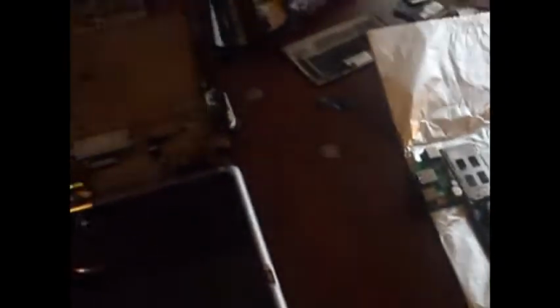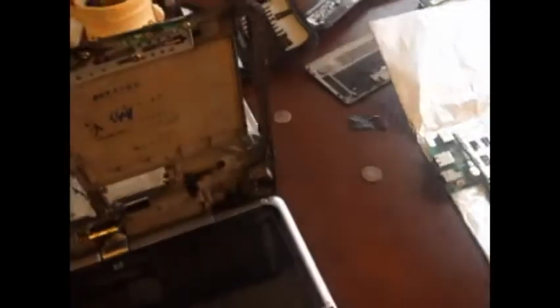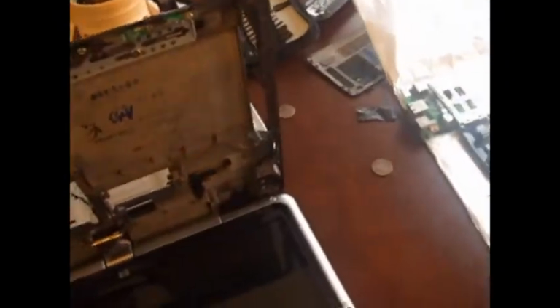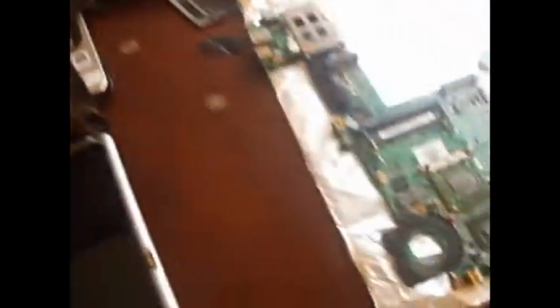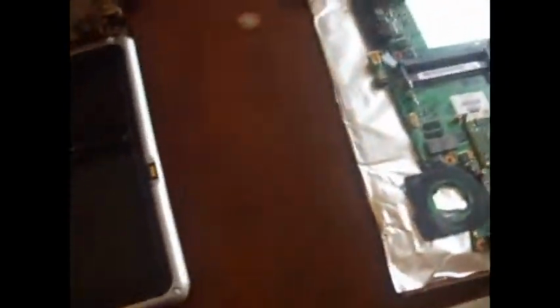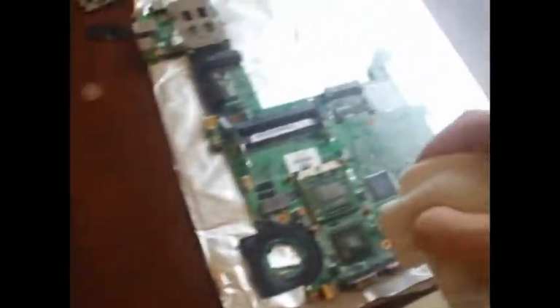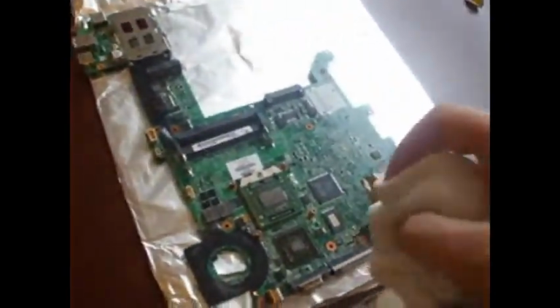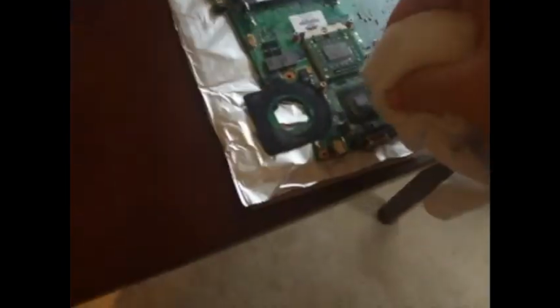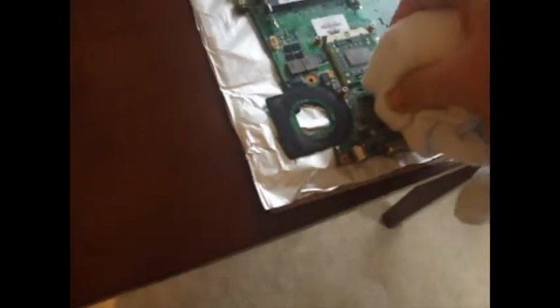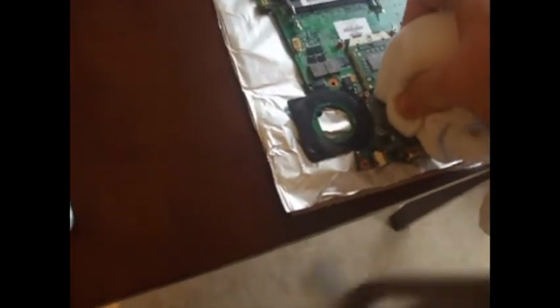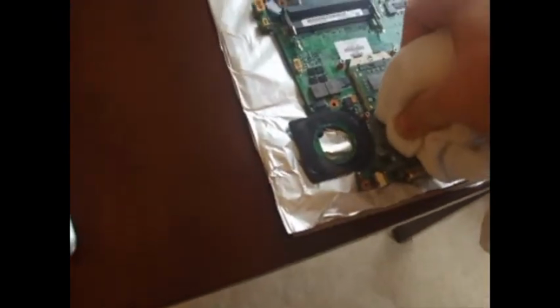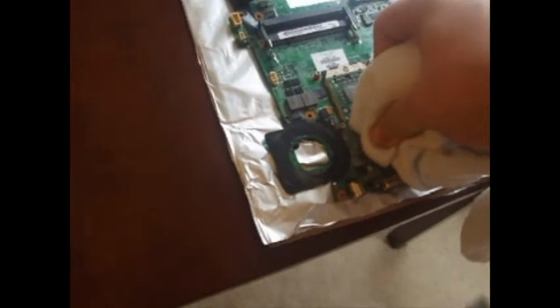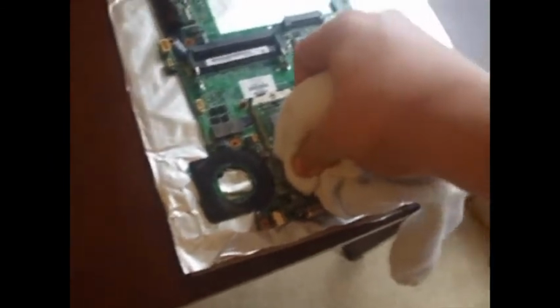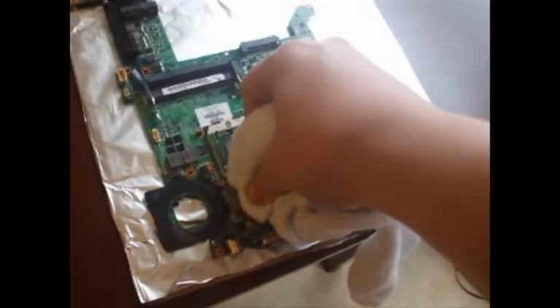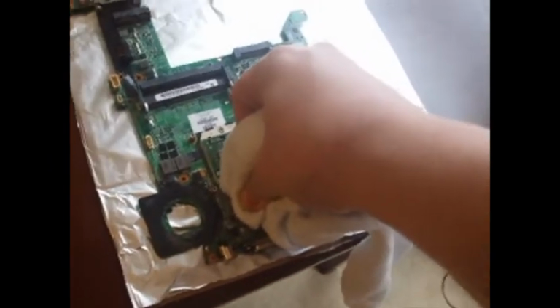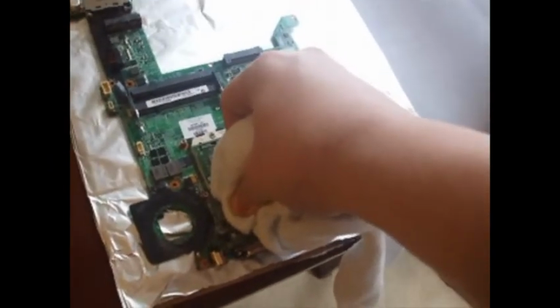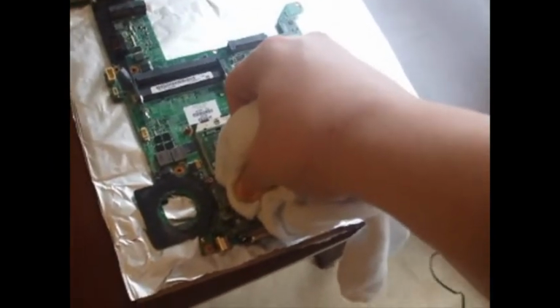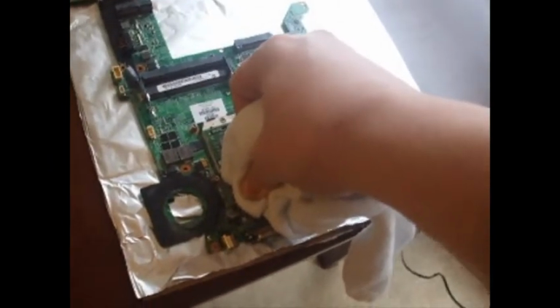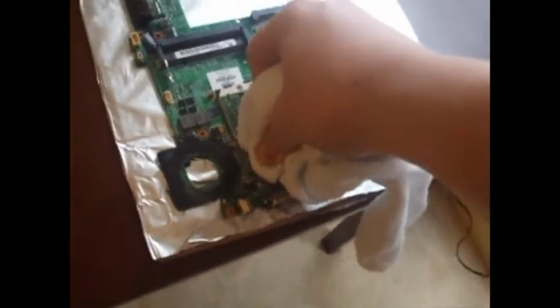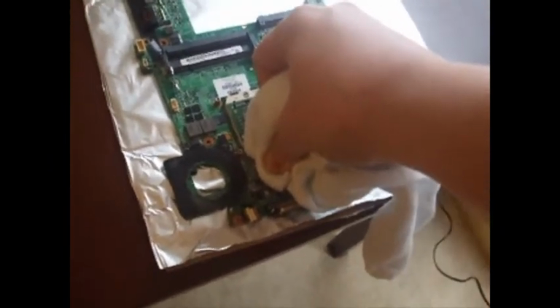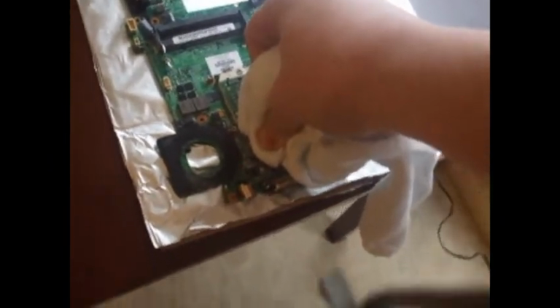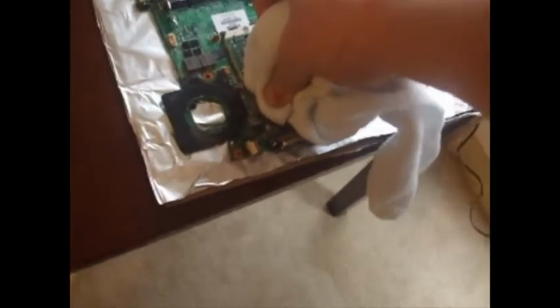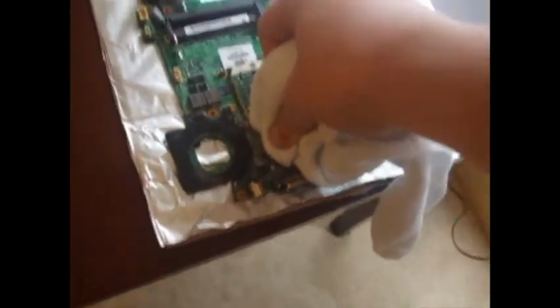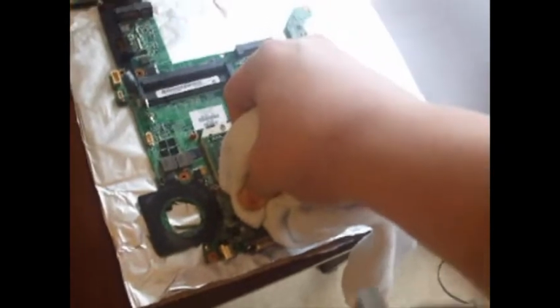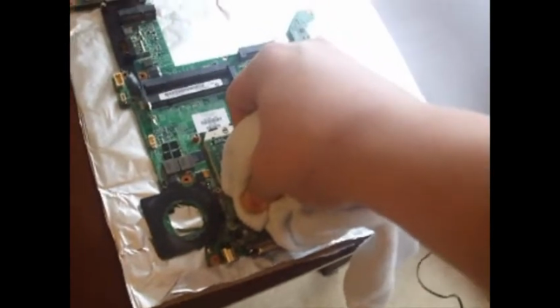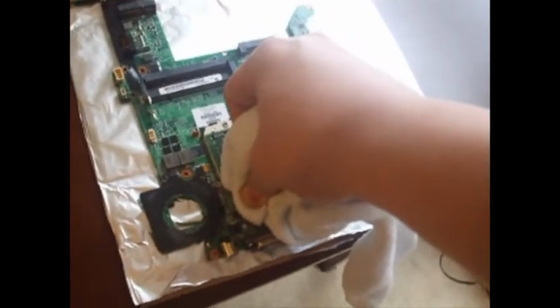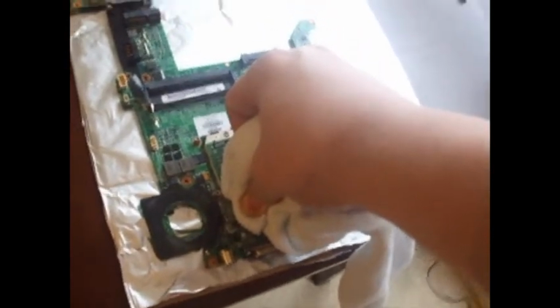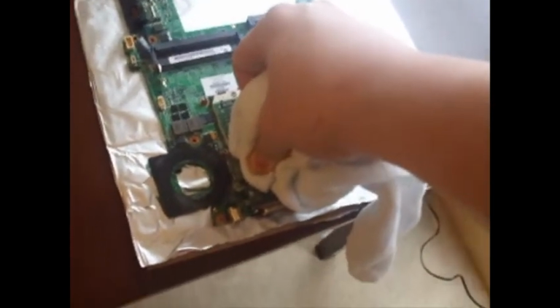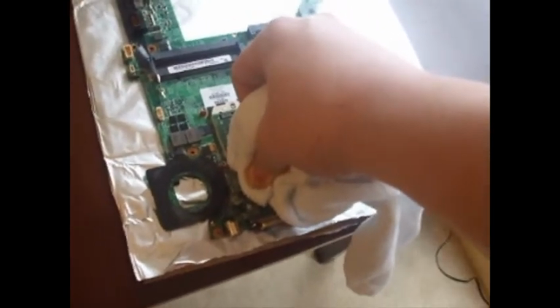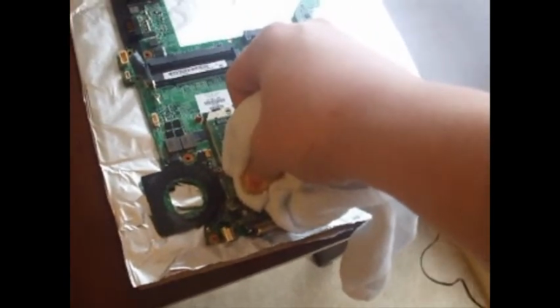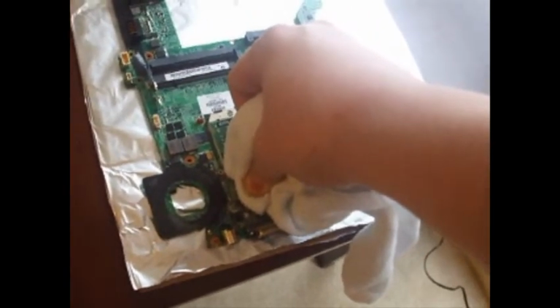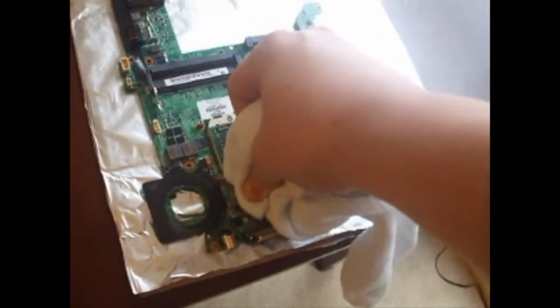Alright, we've cooked it. Now we're going to go ahead and press this down really well to get the solder back in place. It's really hot, but you need to hold it for about a minute, maybe a little bit more.